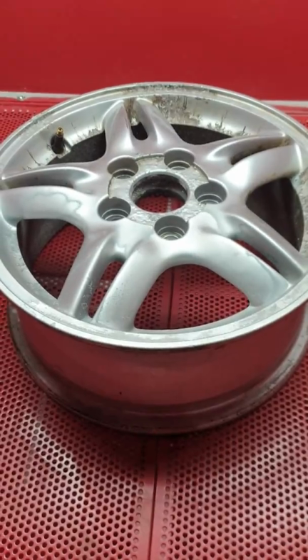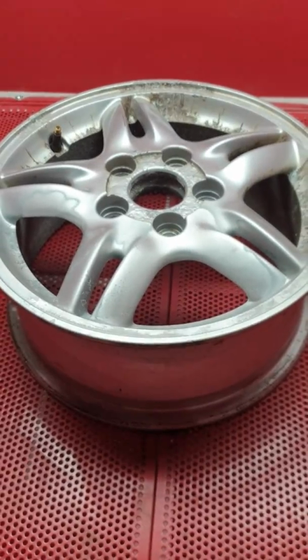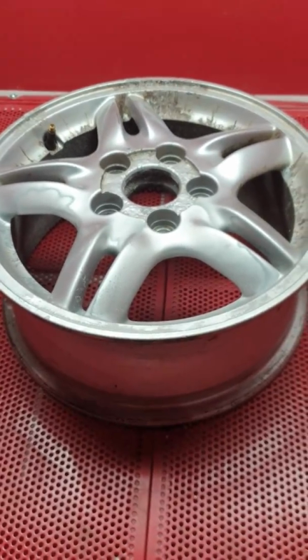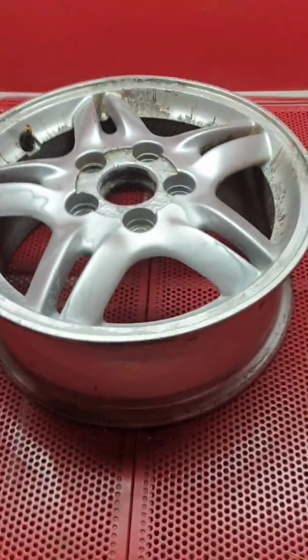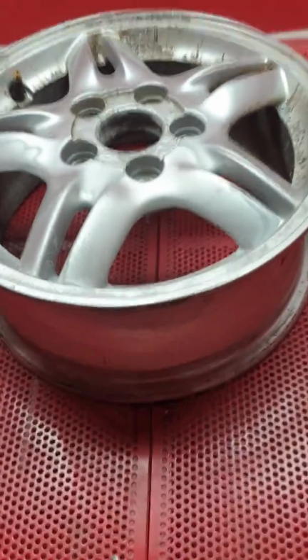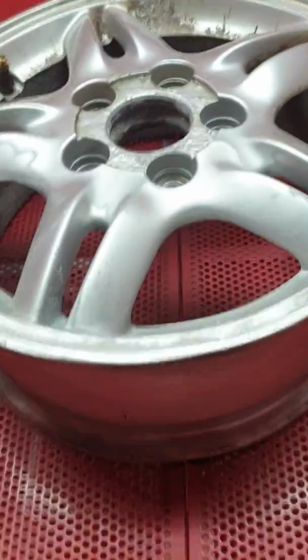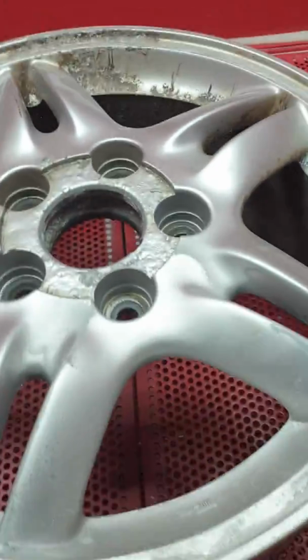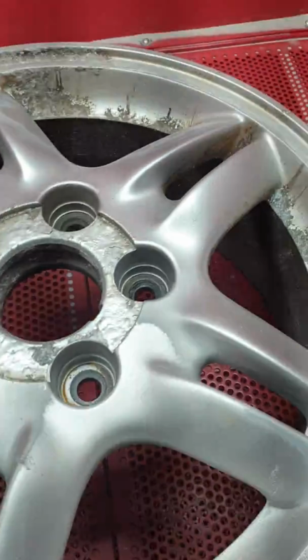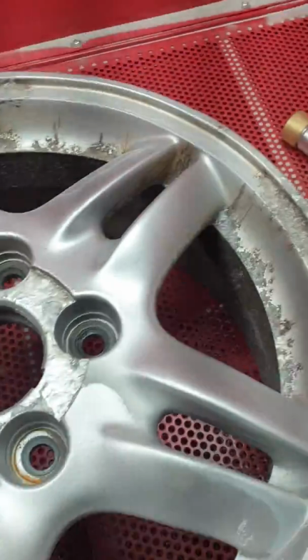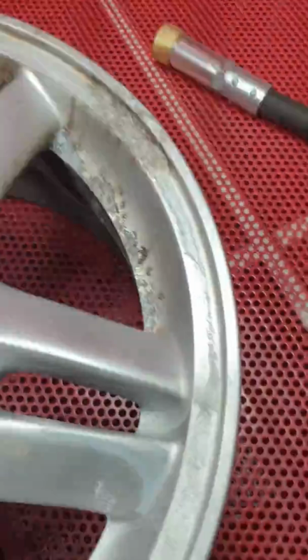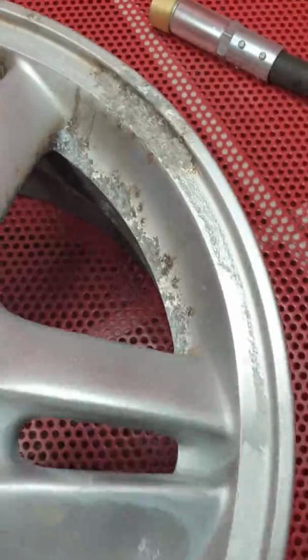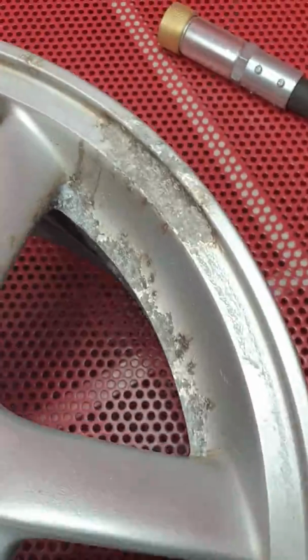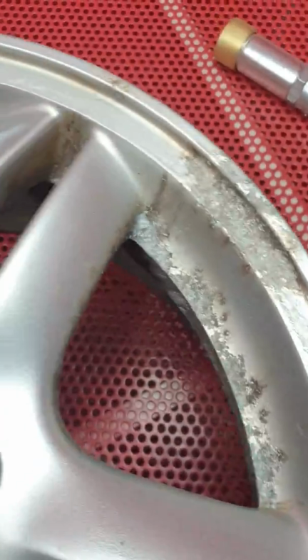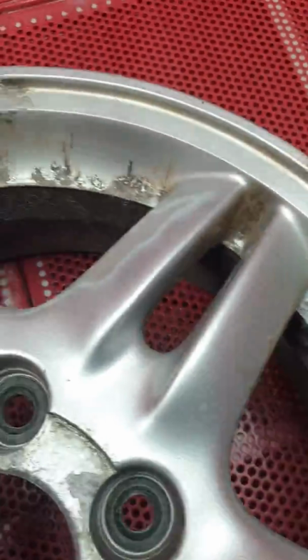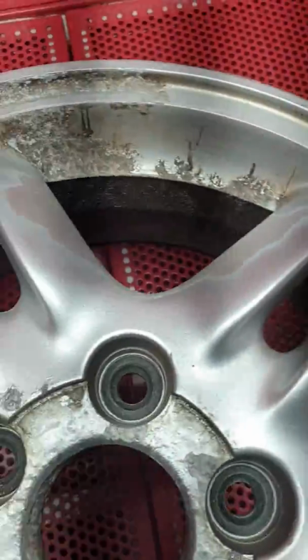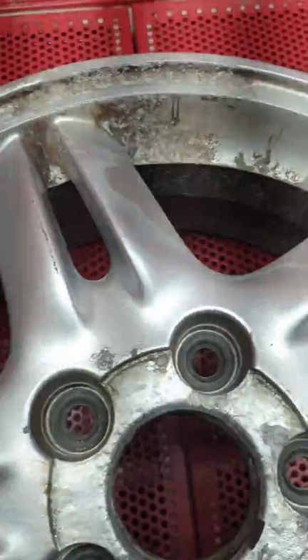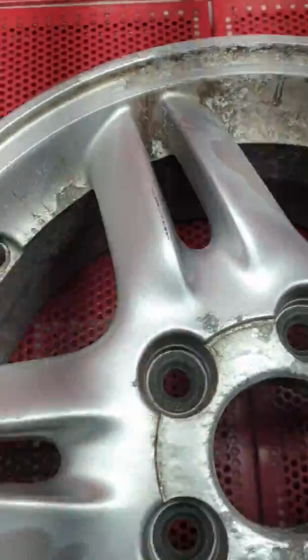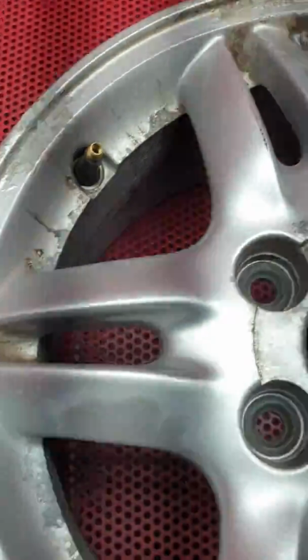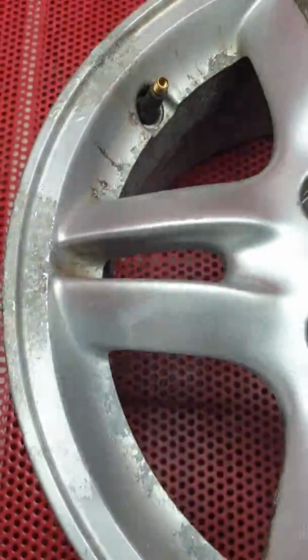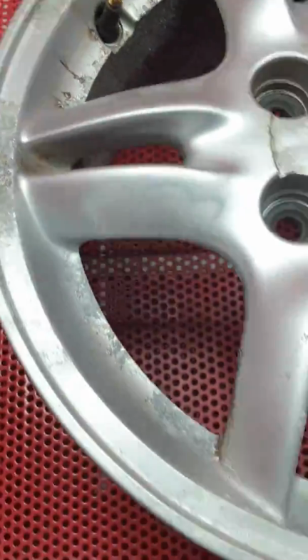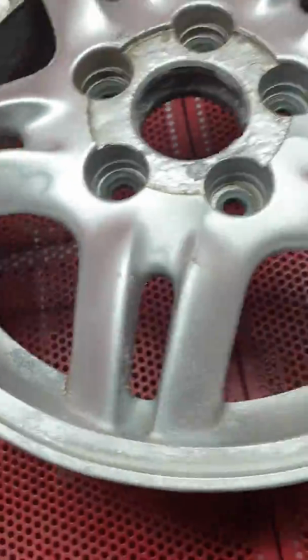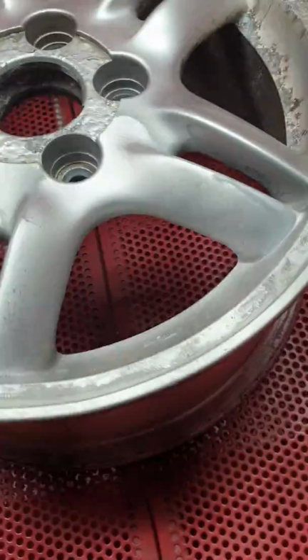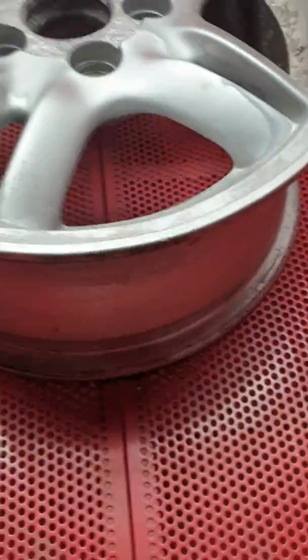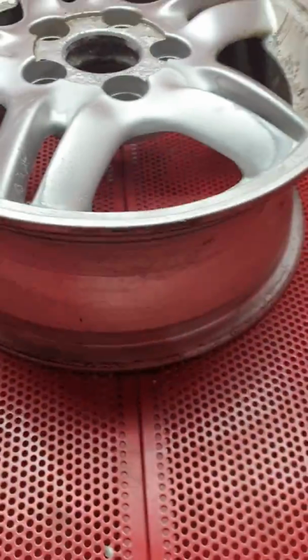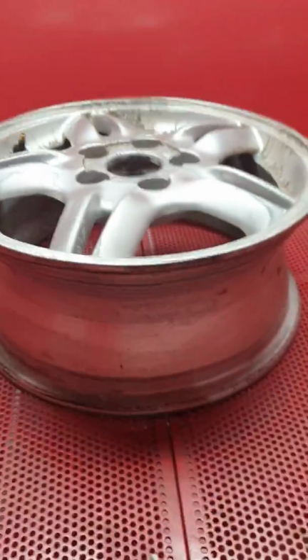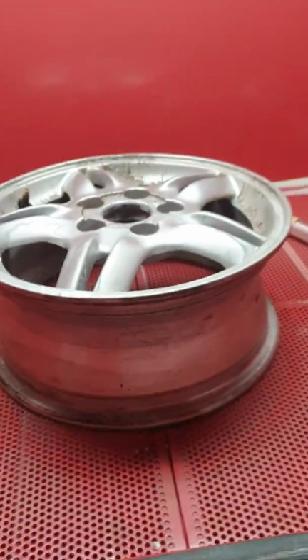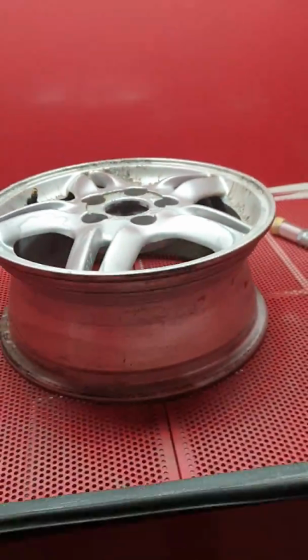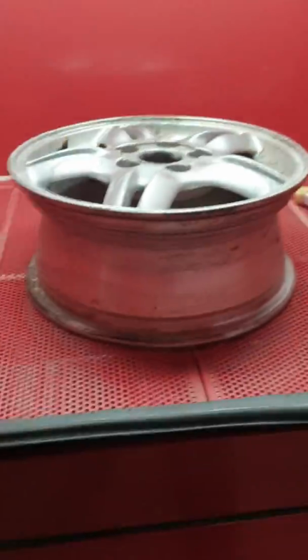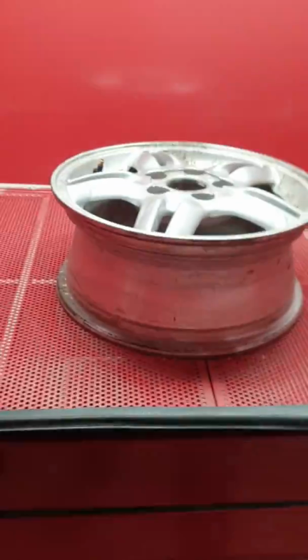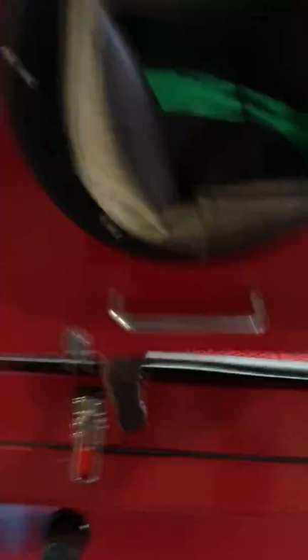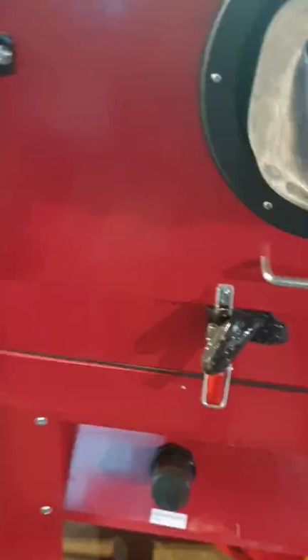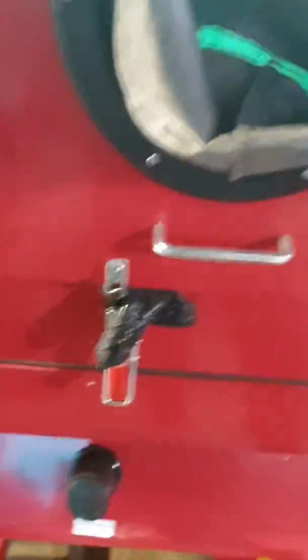Quick video here and I'm going to test it on this wheel. Look at how tarnished this wheel is. So I'm going to use it on the PSPC 990.